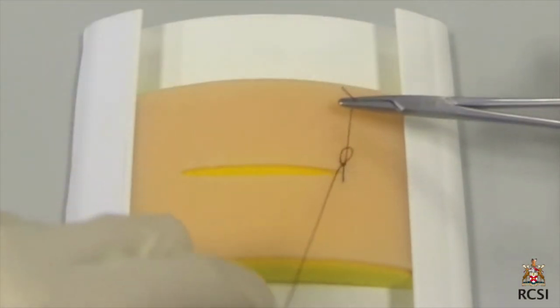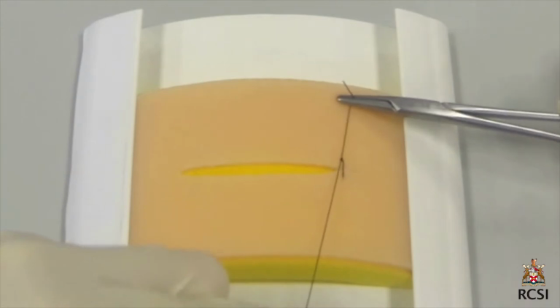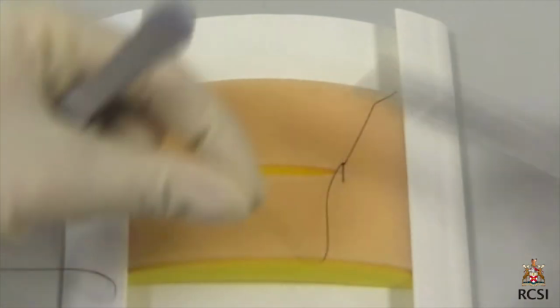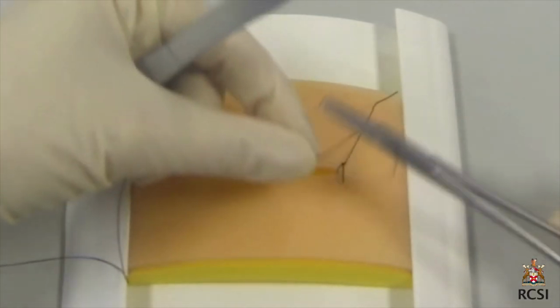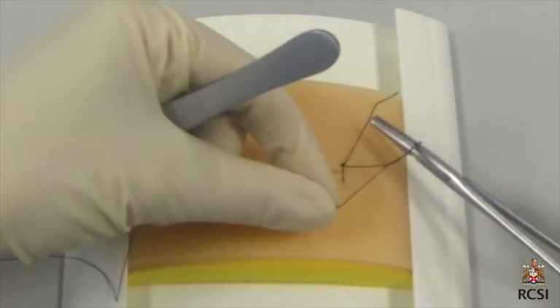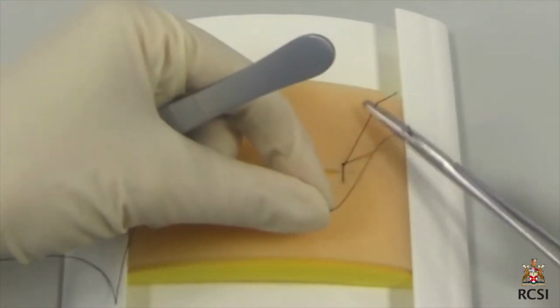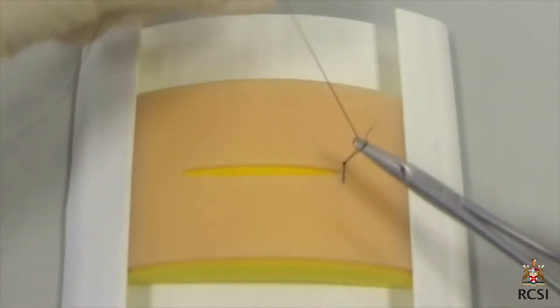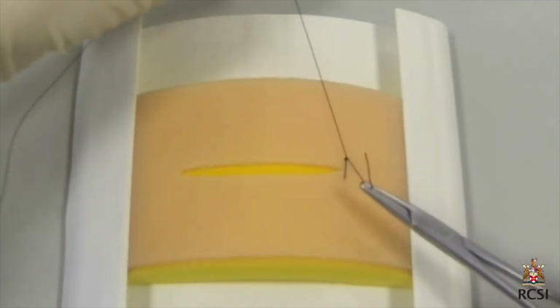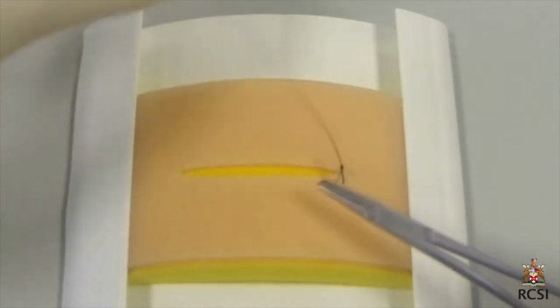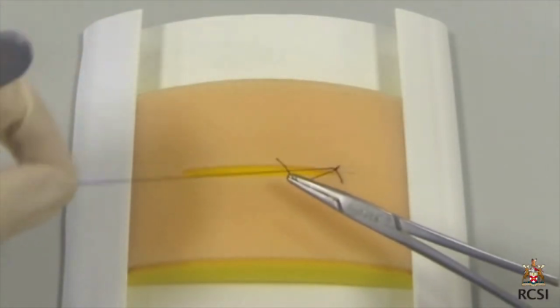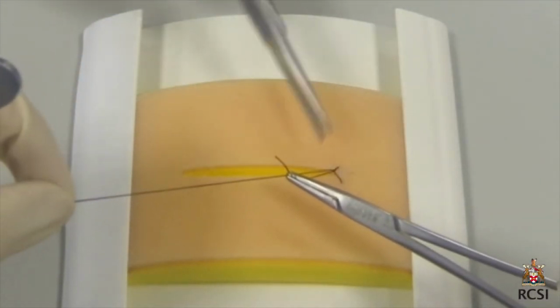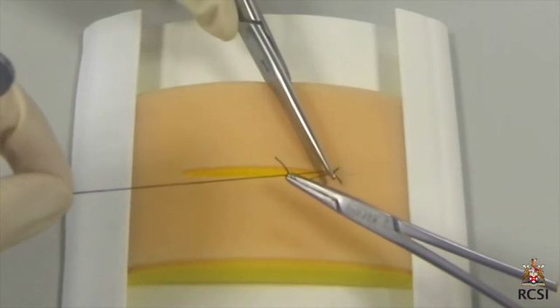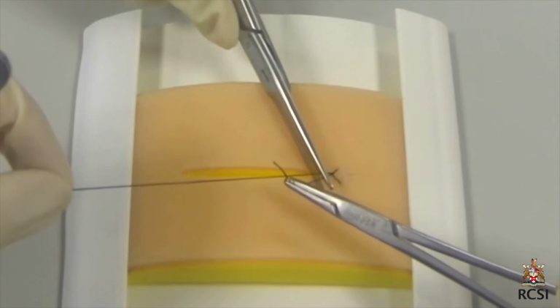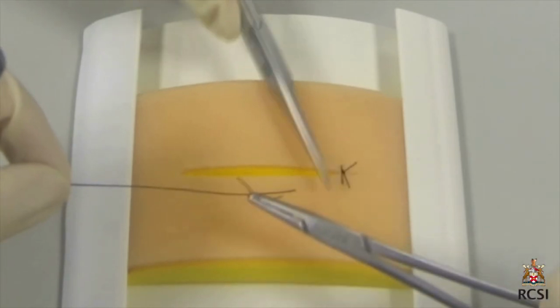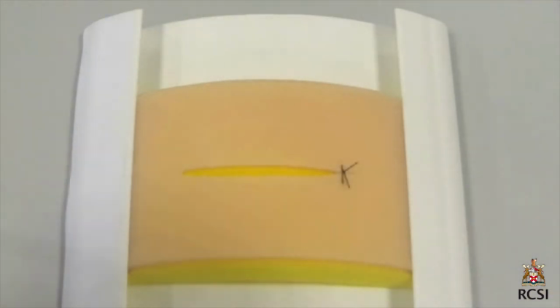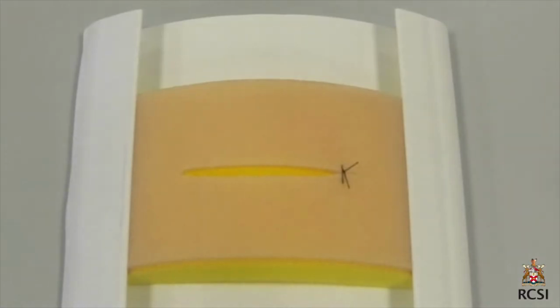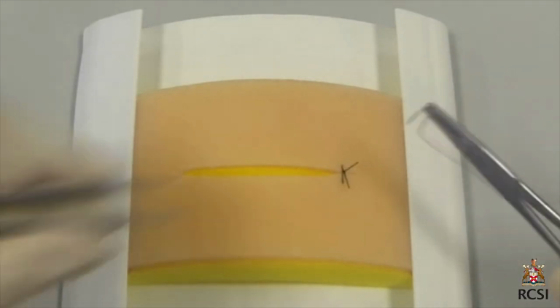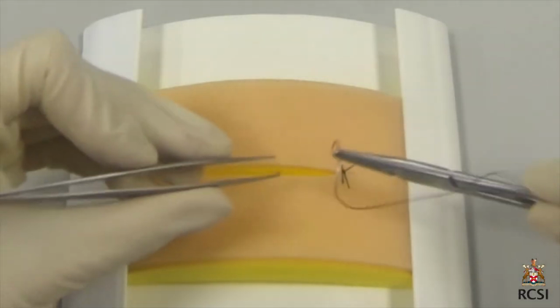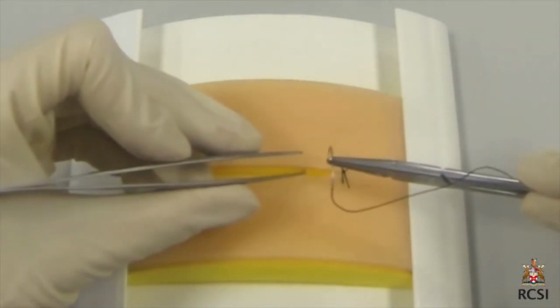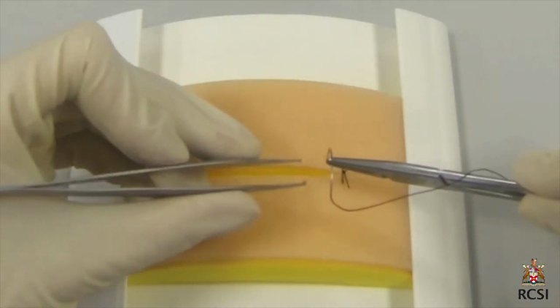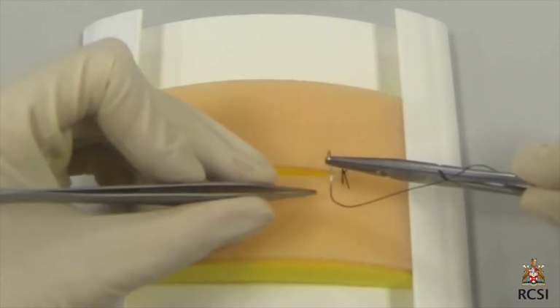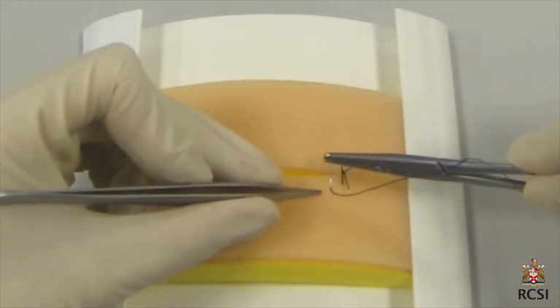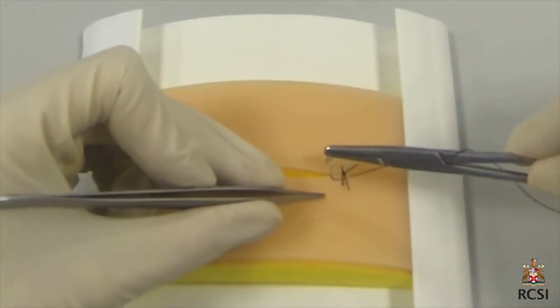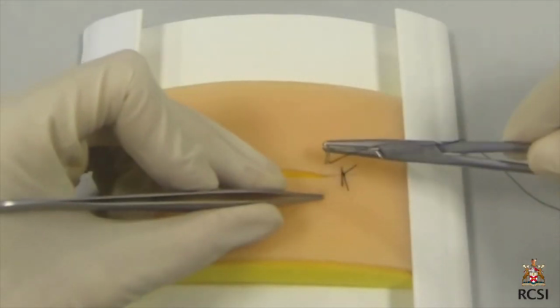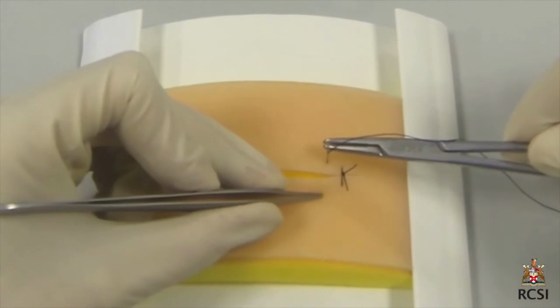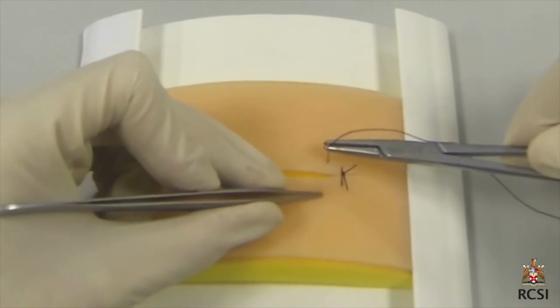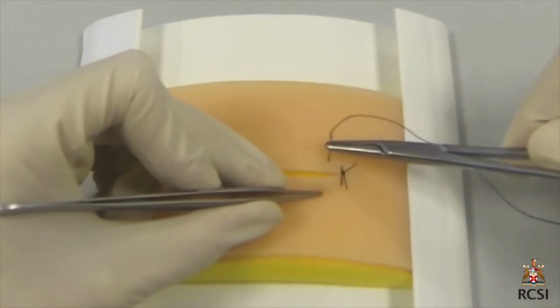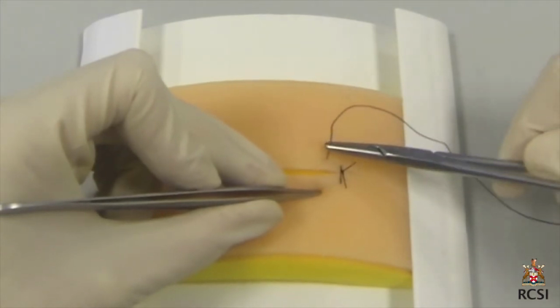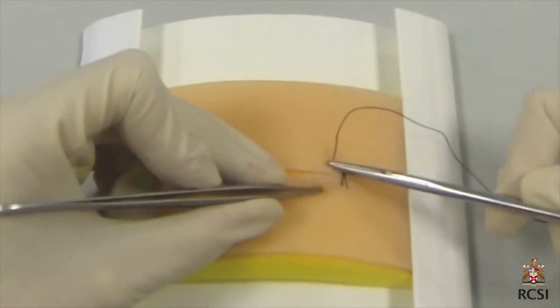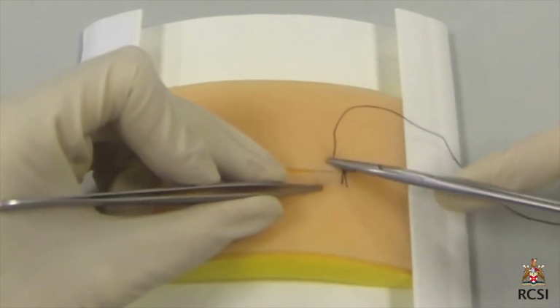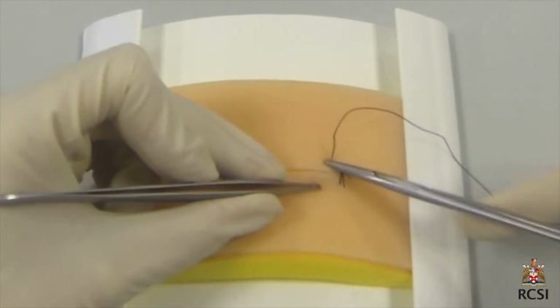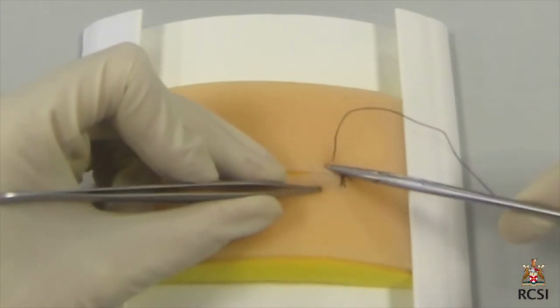To prevent this first knot loosening, it is locked by pushing the short end abruptly back to where it was. A secure reef knot is then performed to secure the surgeon's knot. The suture is cut with the tip of the scissors.